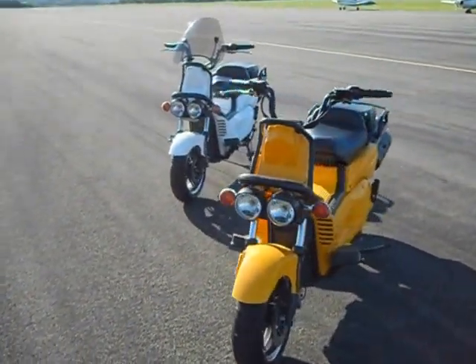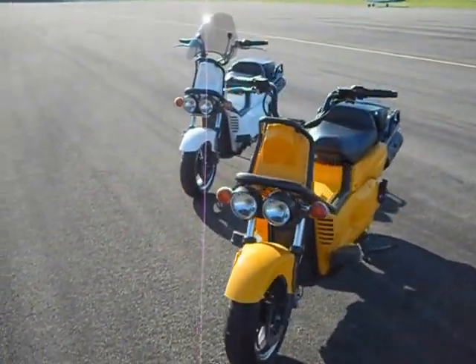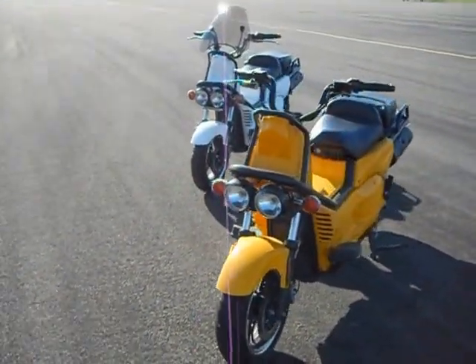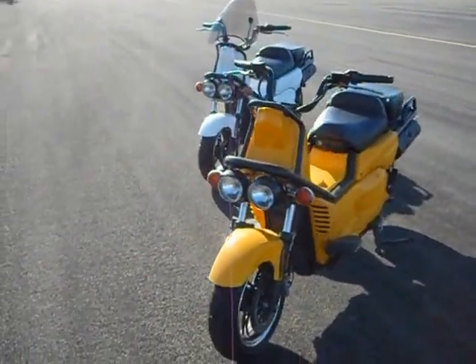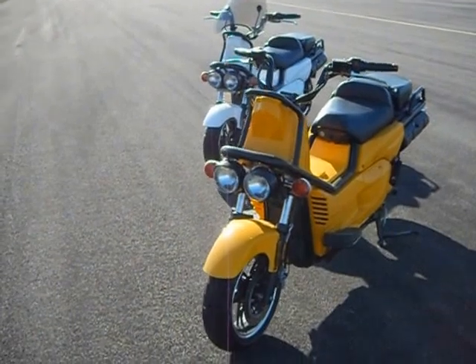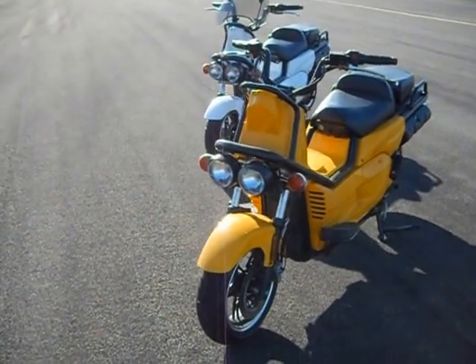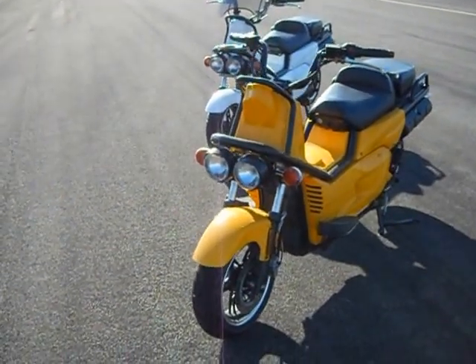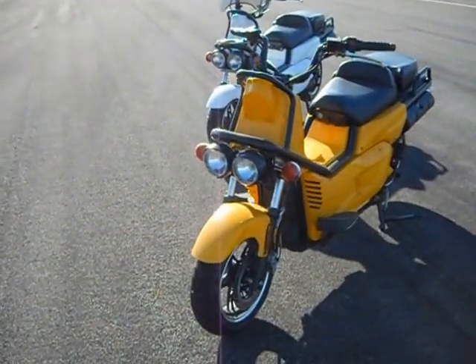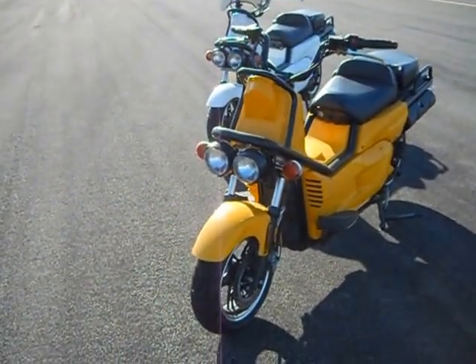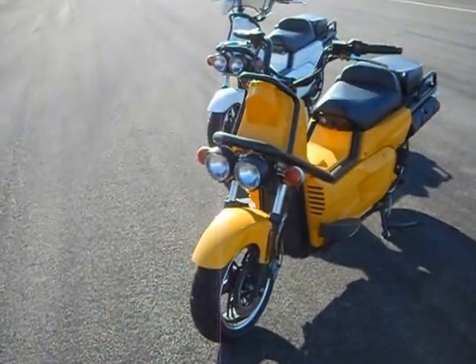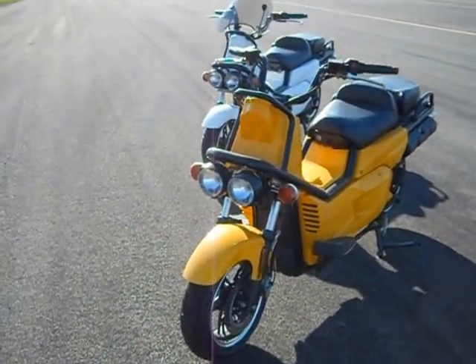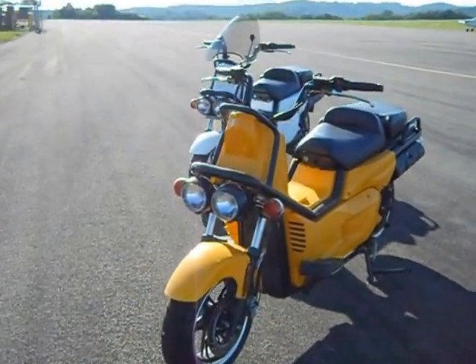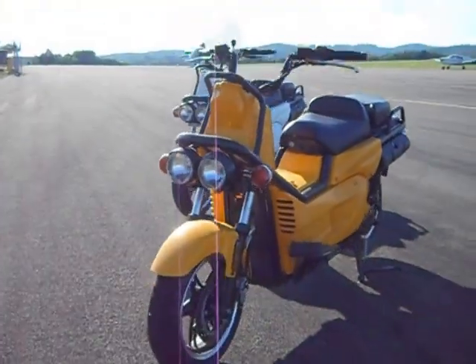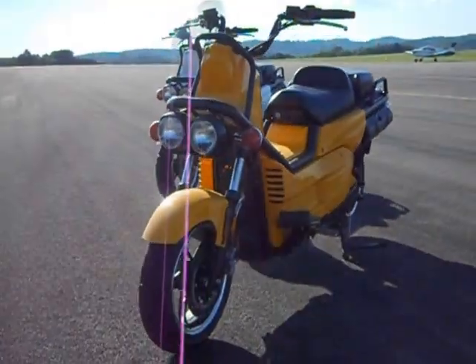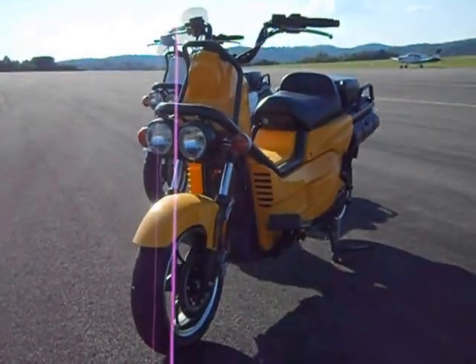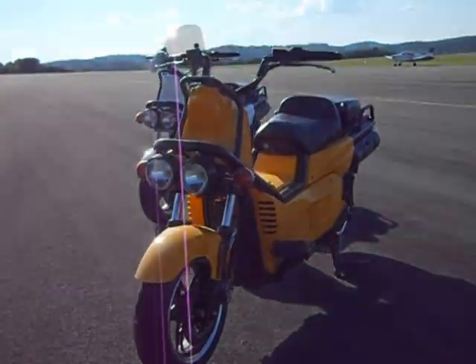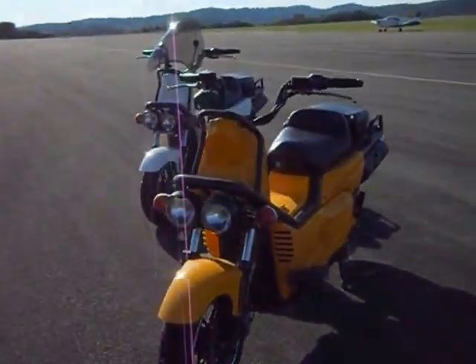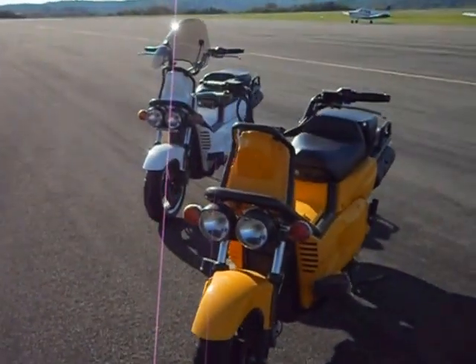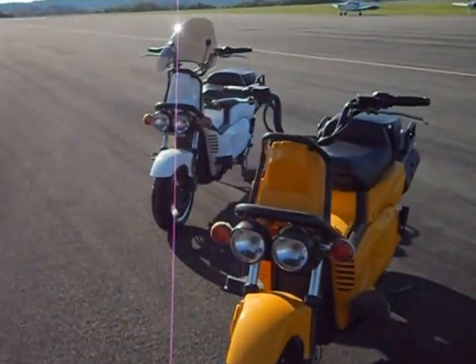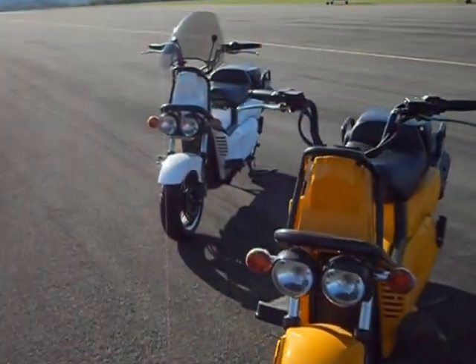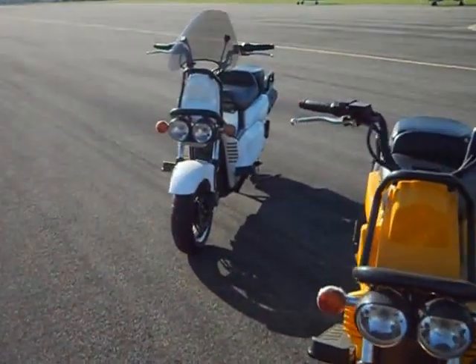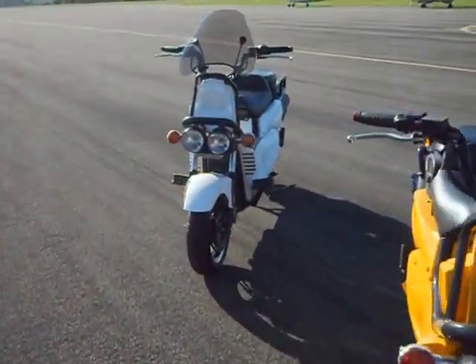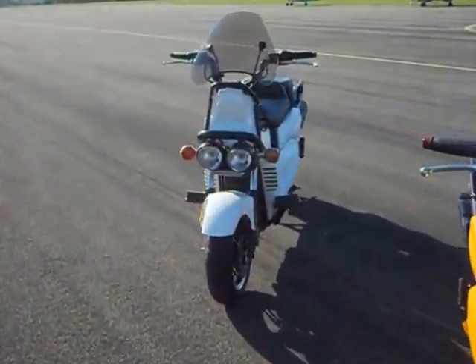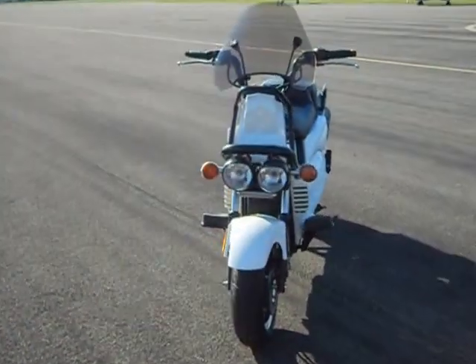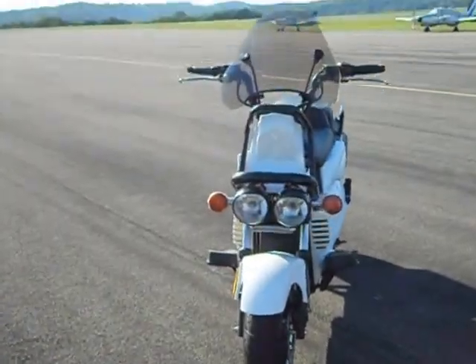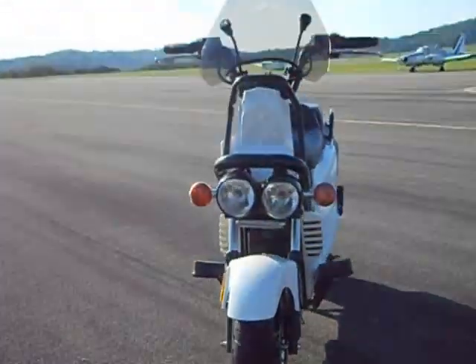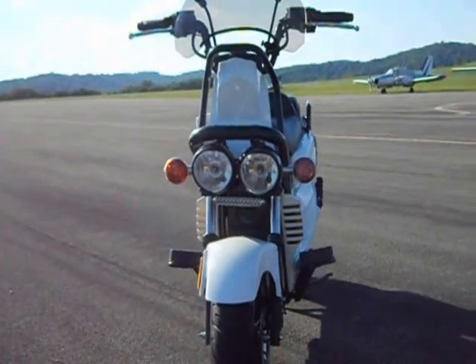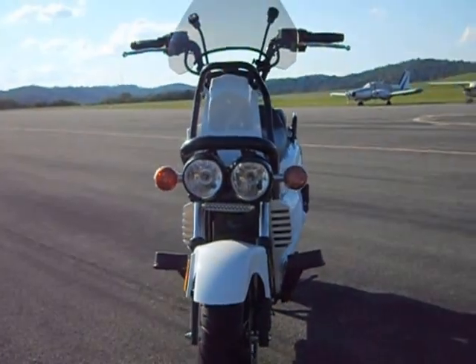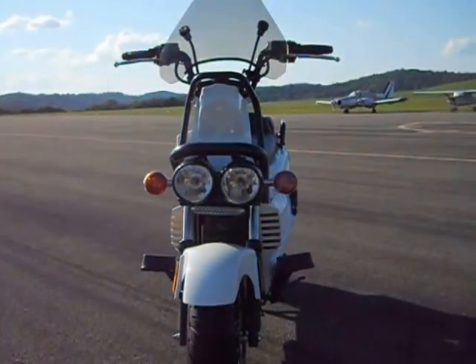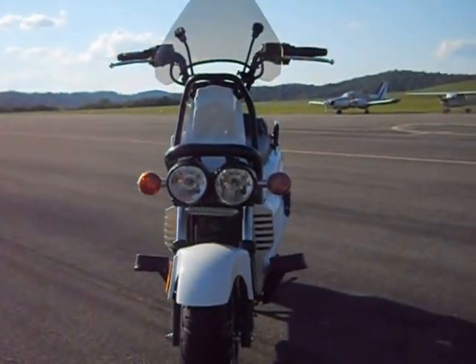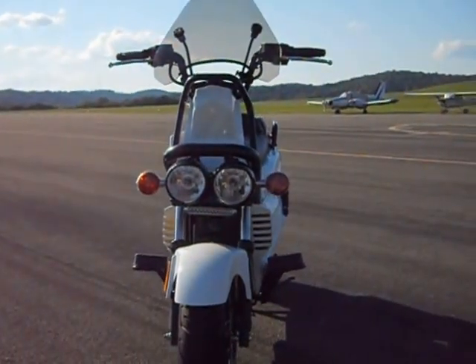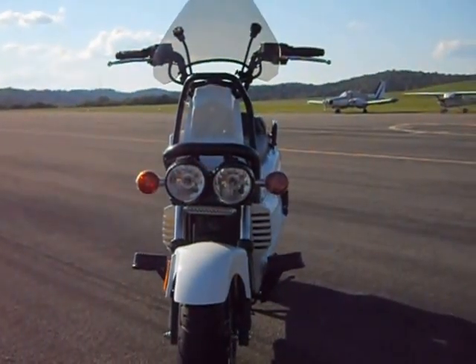The bikes have dual headlights and an LED light just below the headlight, as you can see better on this bike, for daytime running.